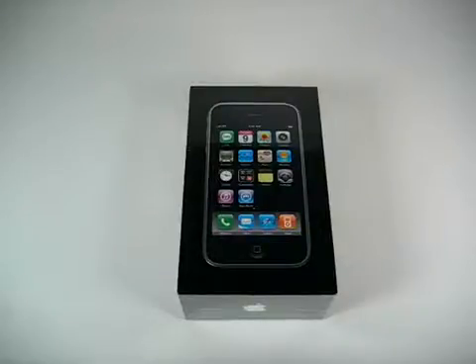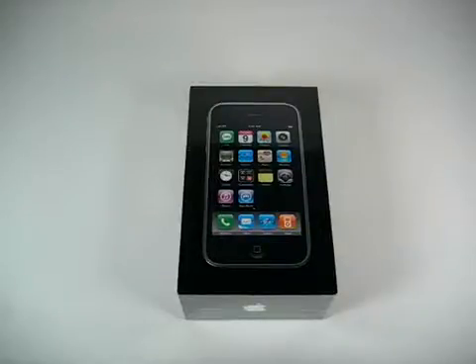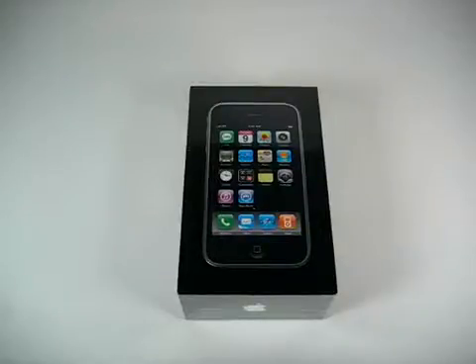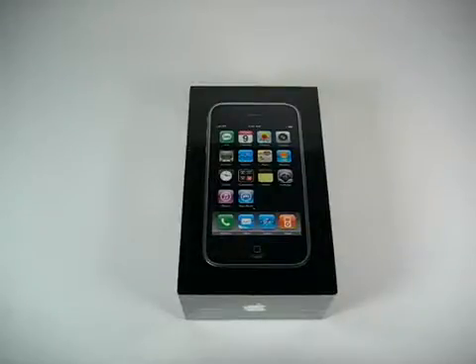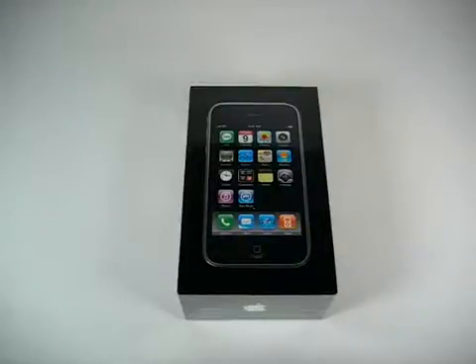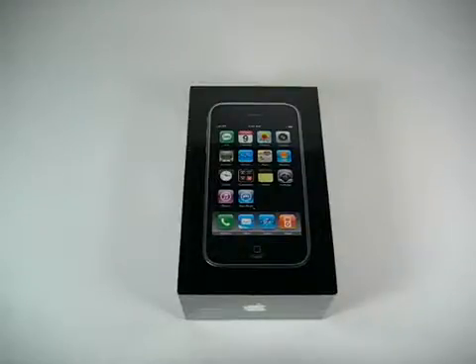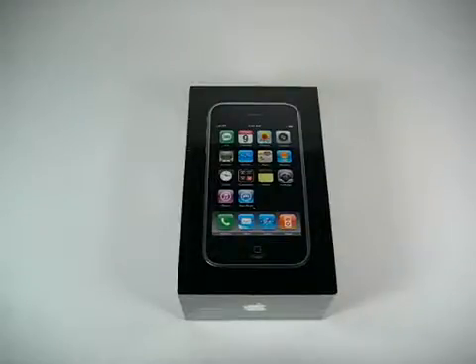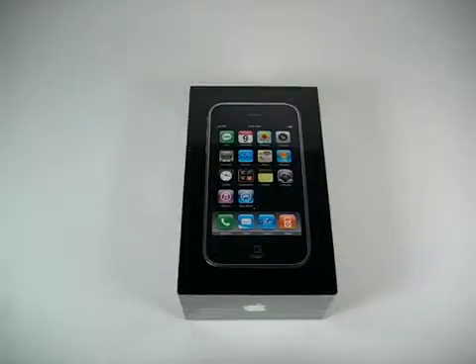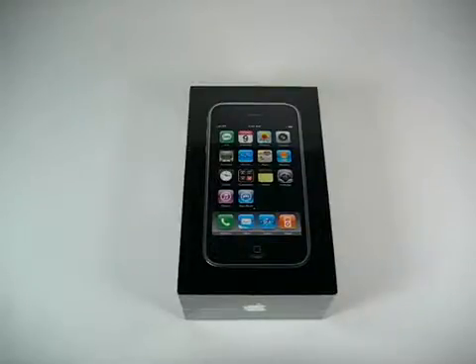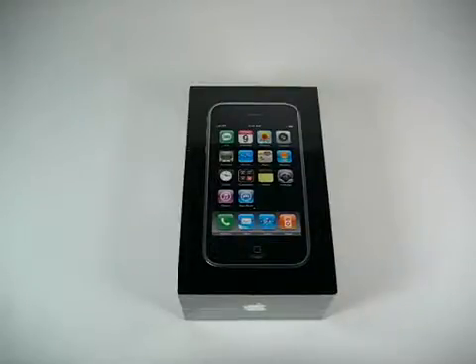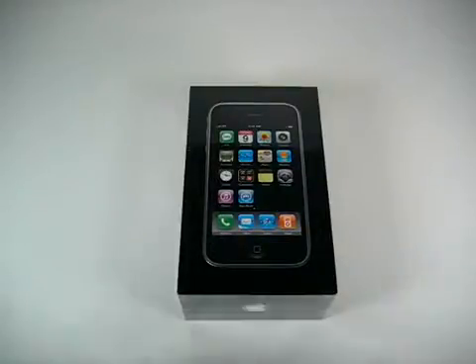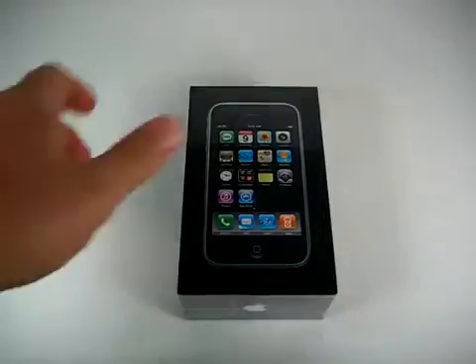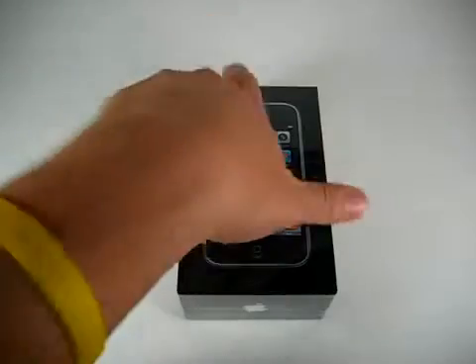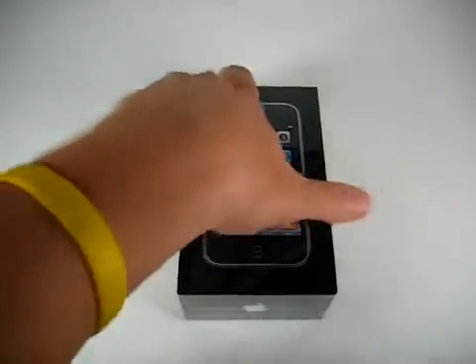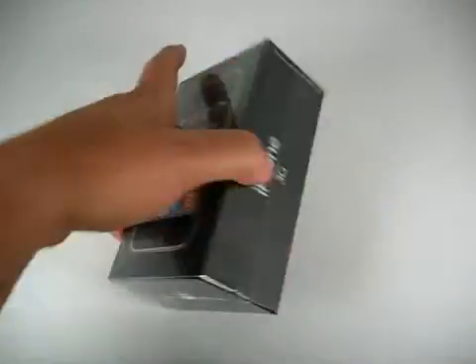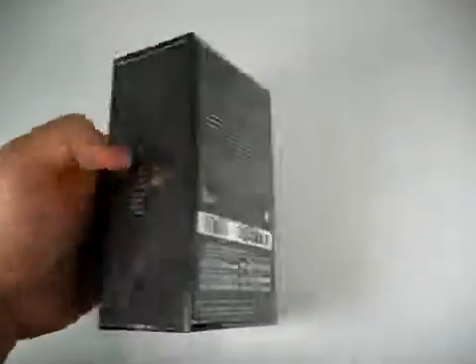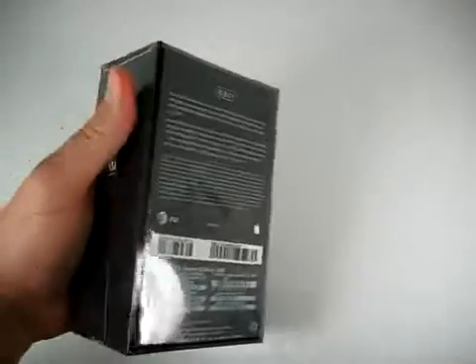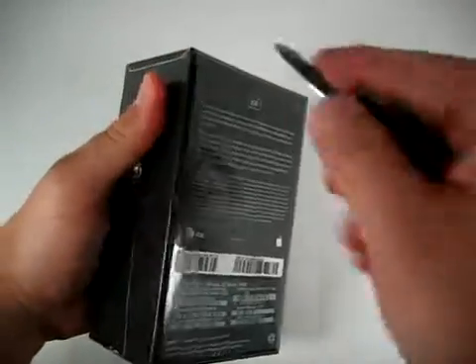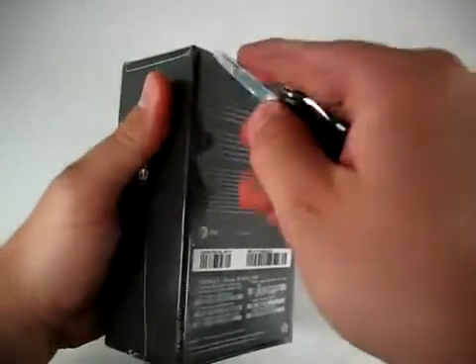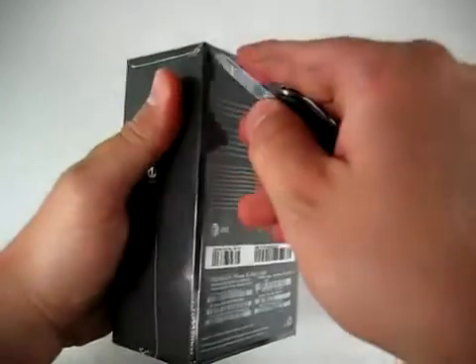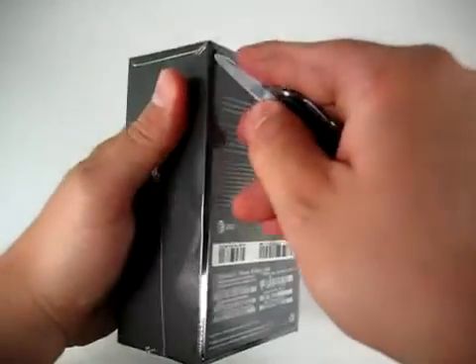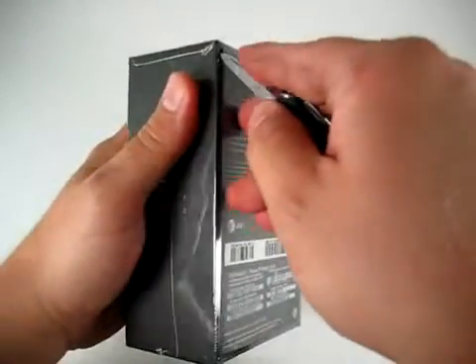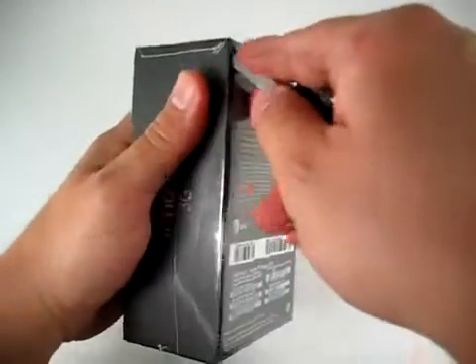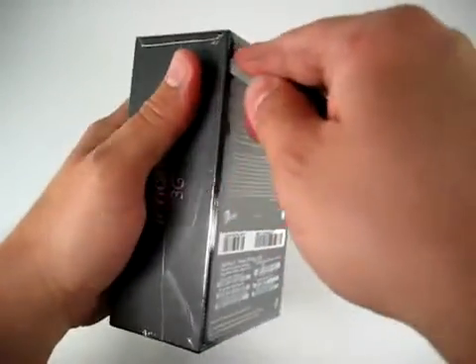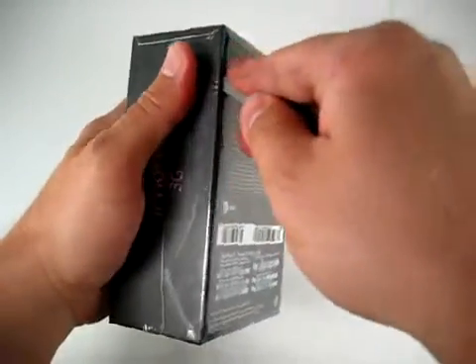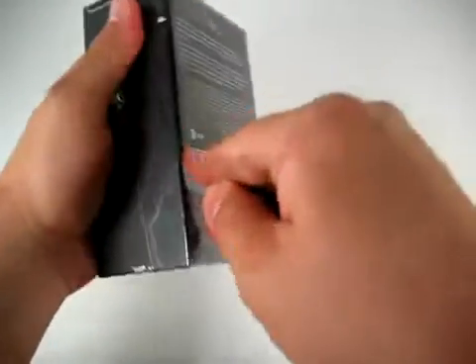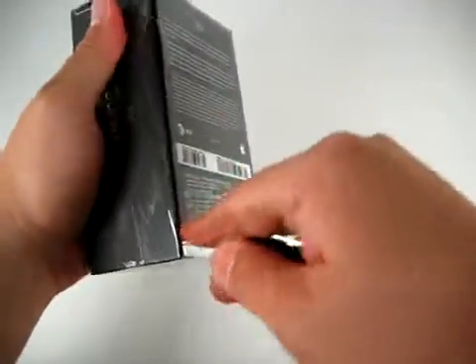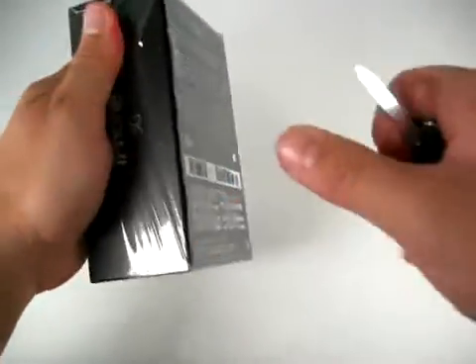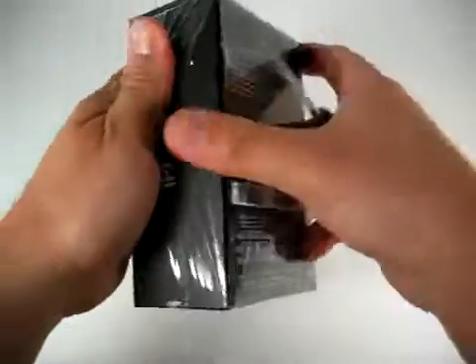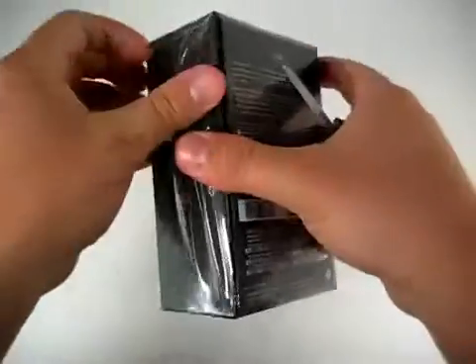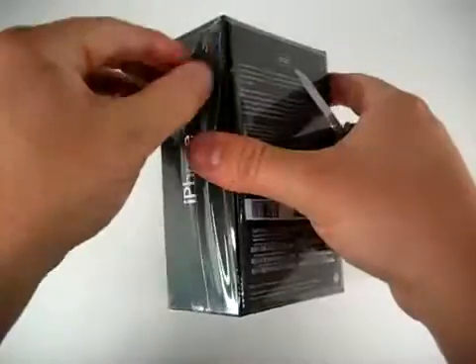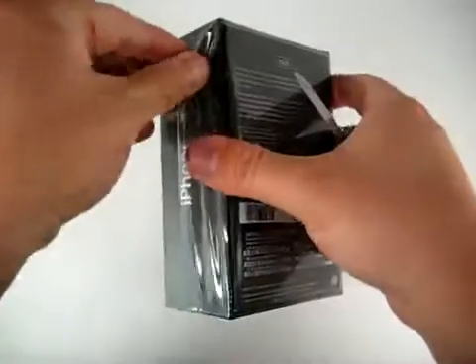Welcome to the Fun Arena unboxing of the brand new iPhone 3G. We've got a brand new unit here, never been opened, so let's cut it open and see what's in the package.